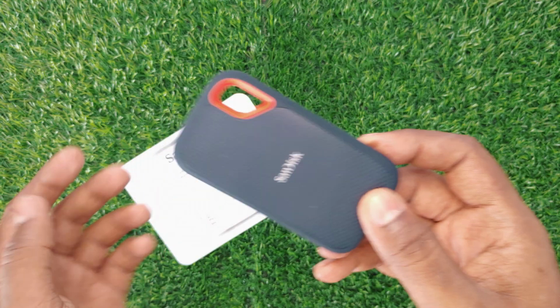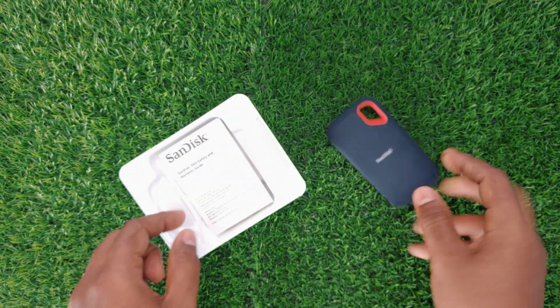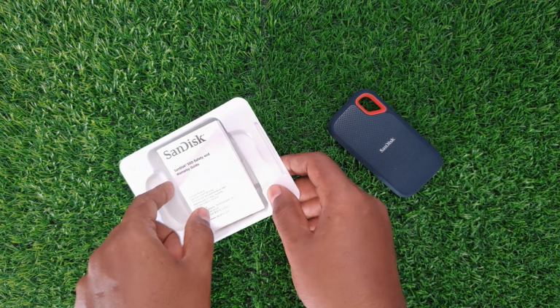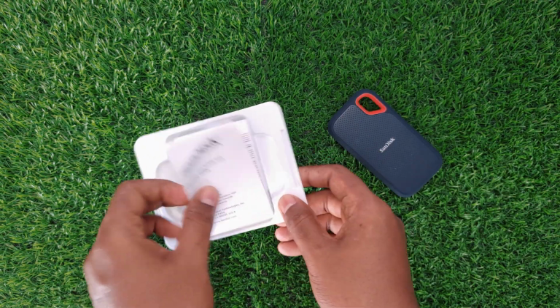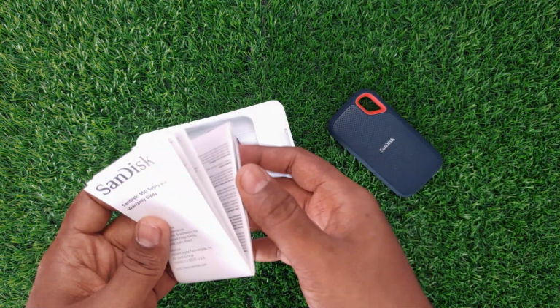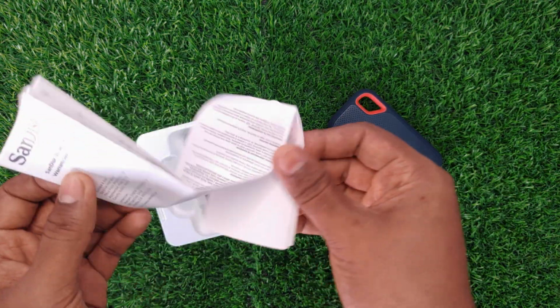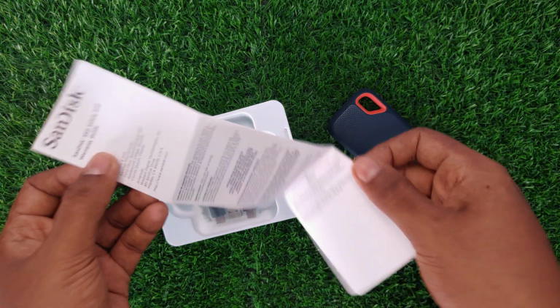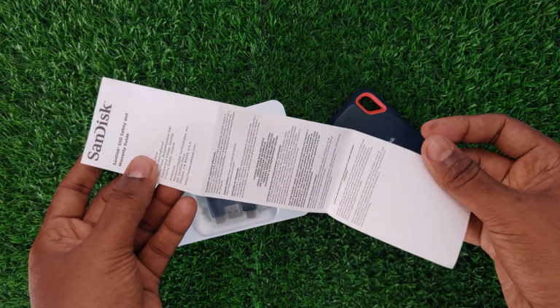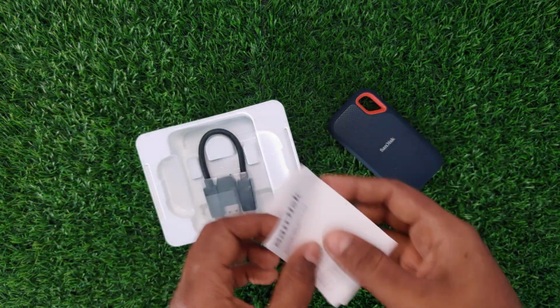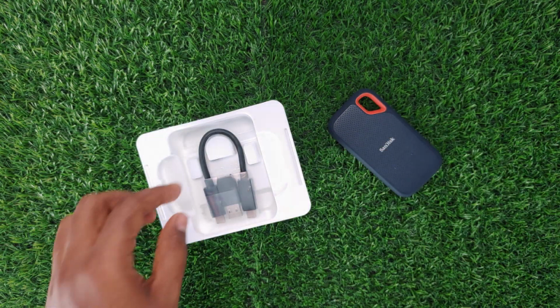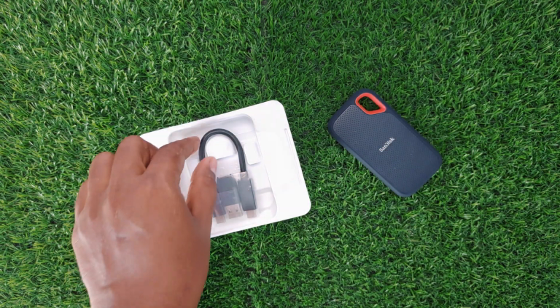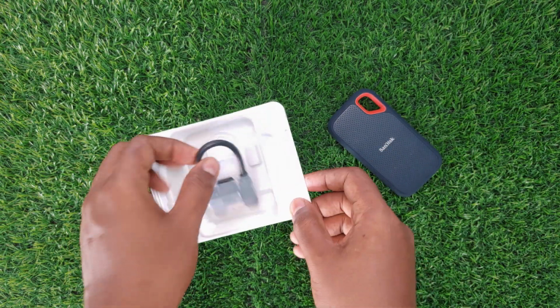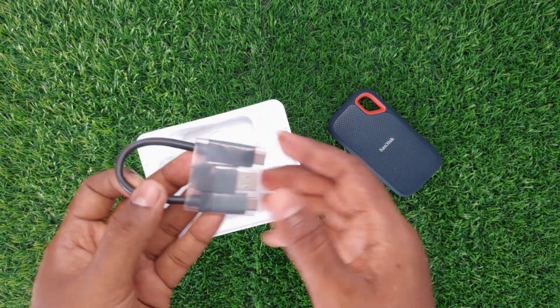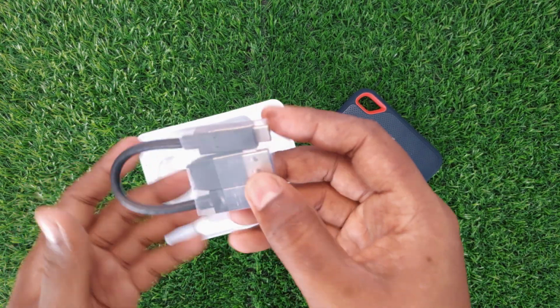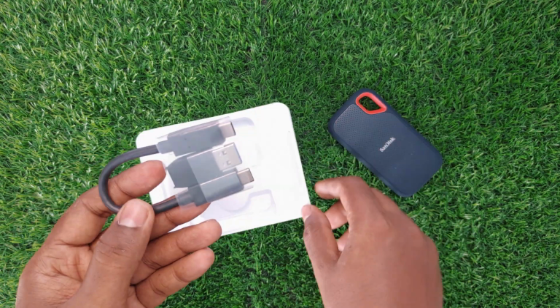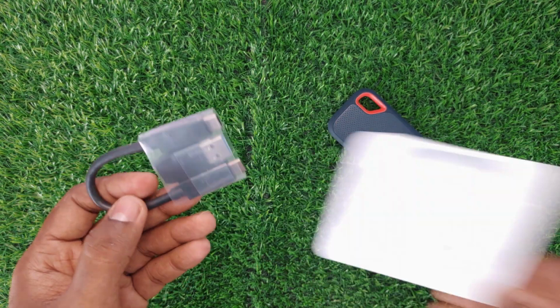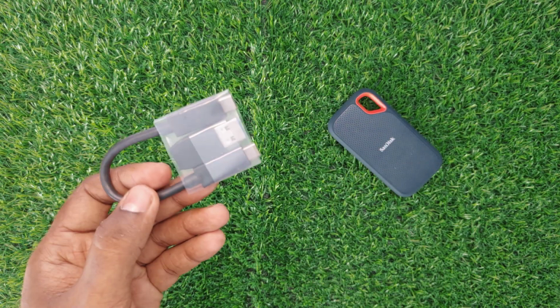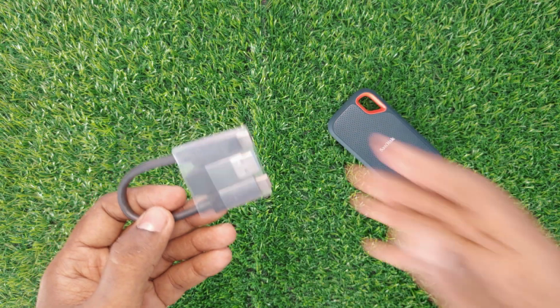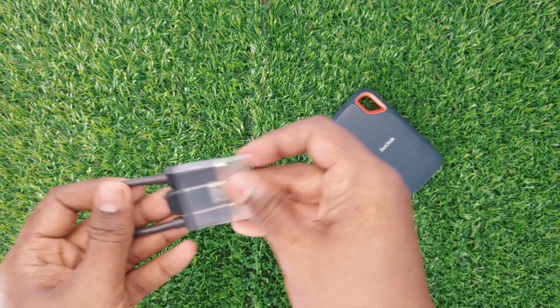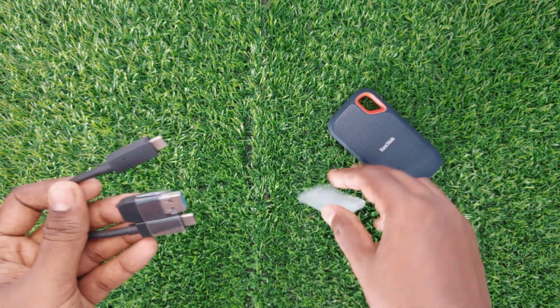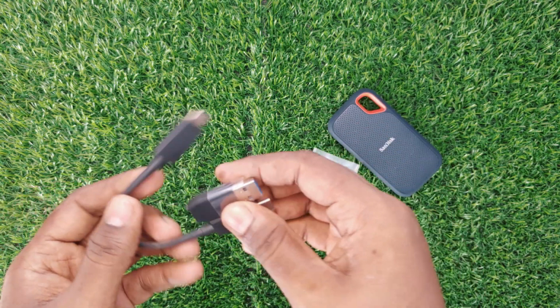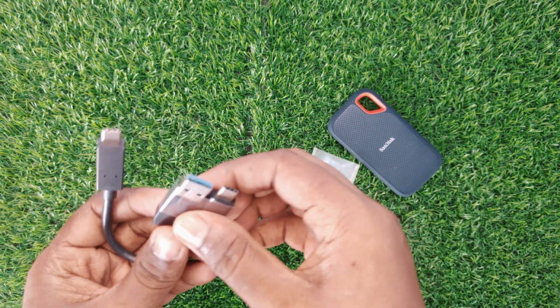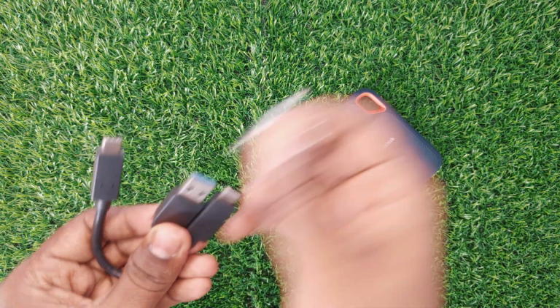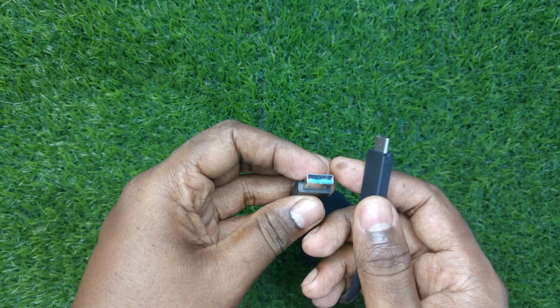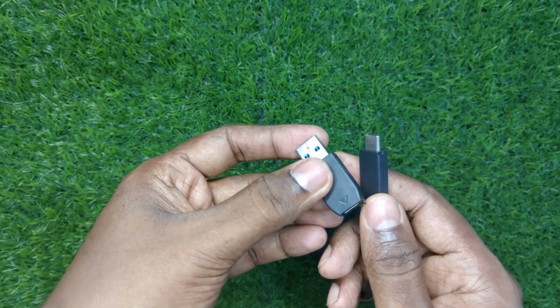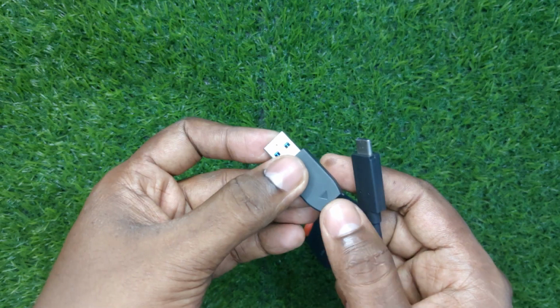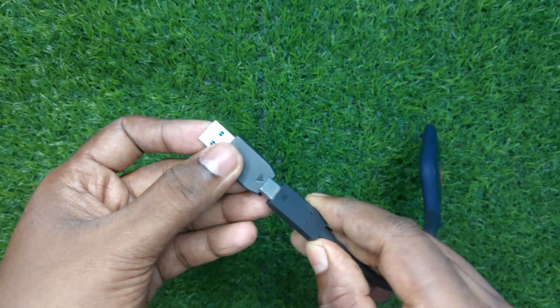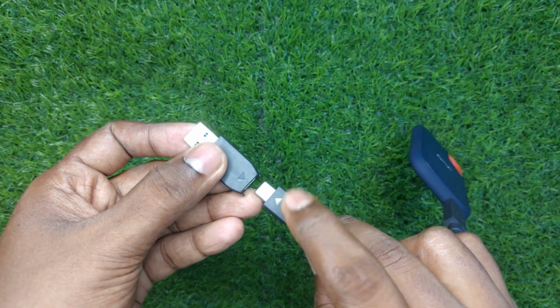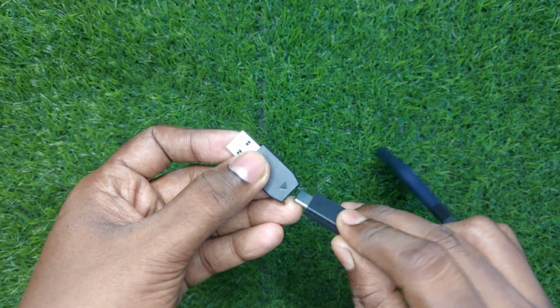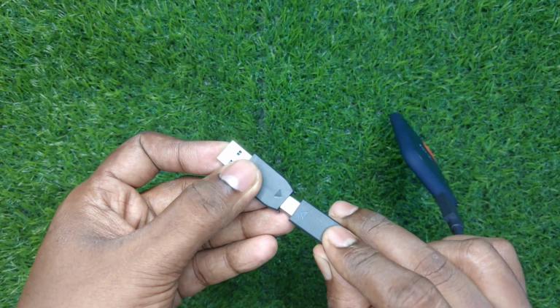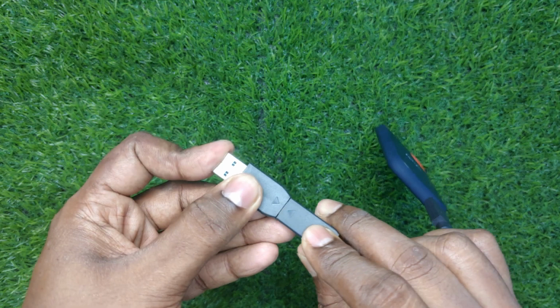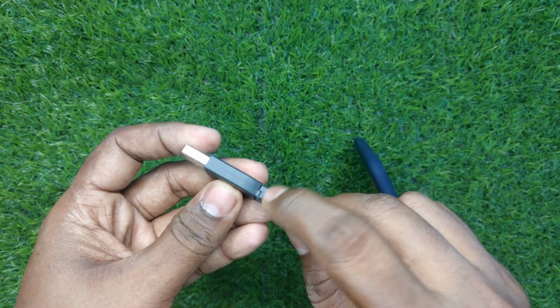This is the user manual. It comes with a lengthy 5-year warranty, which is great. We also get a tiny USB Type-C cable, and they also included a Type-C to USB Type-A adapter for using this drive with desktops and laptops.